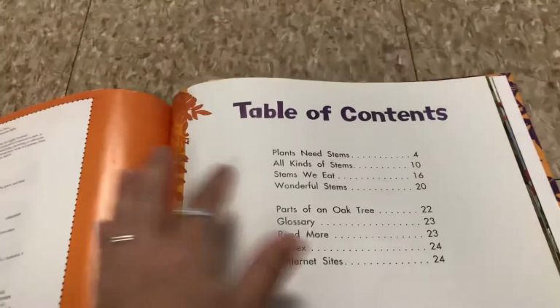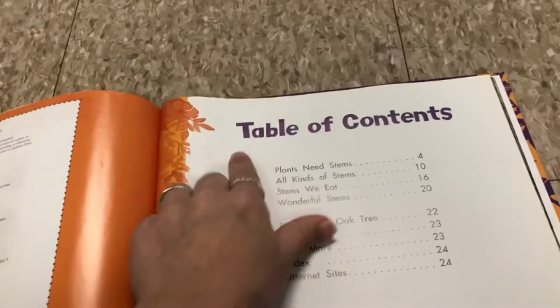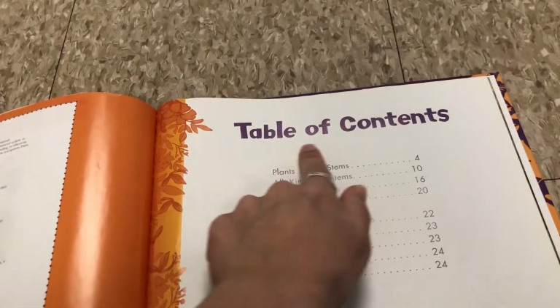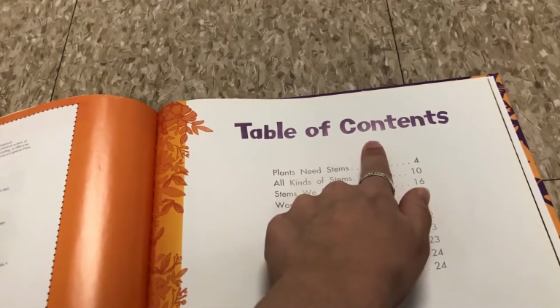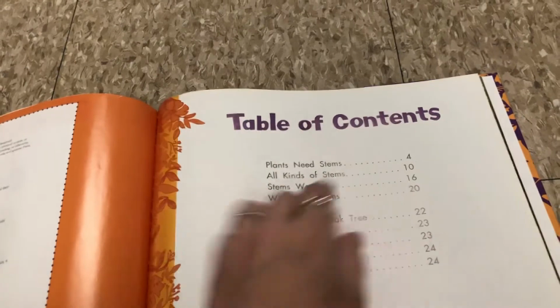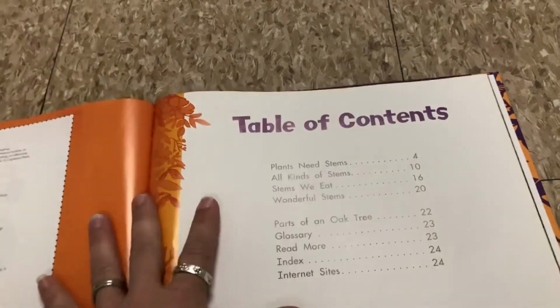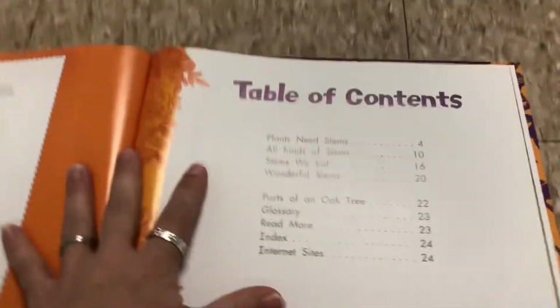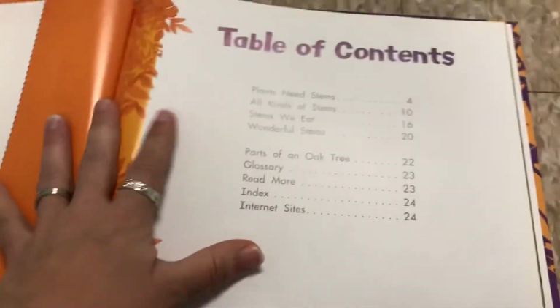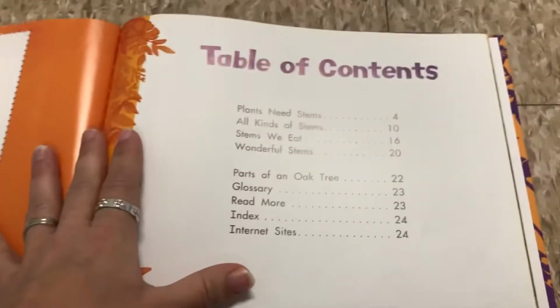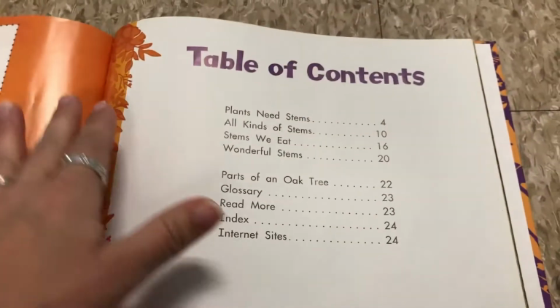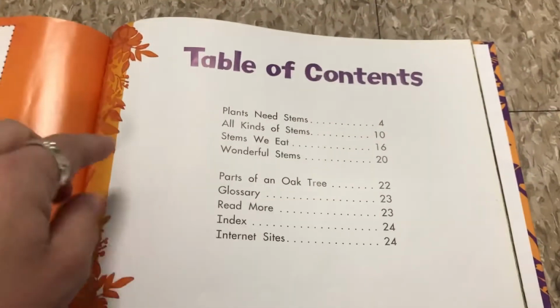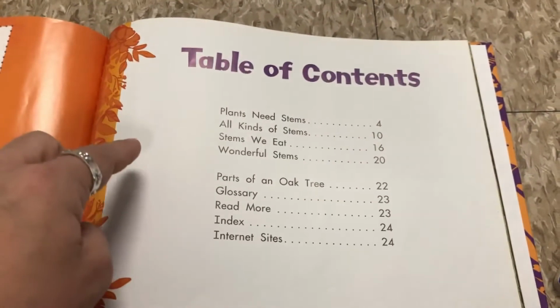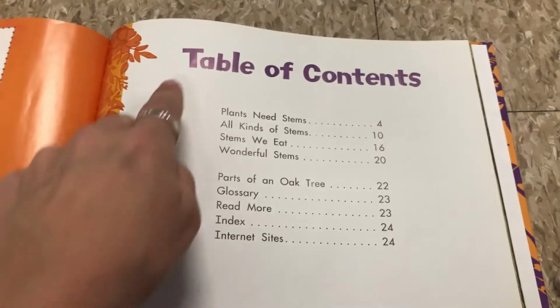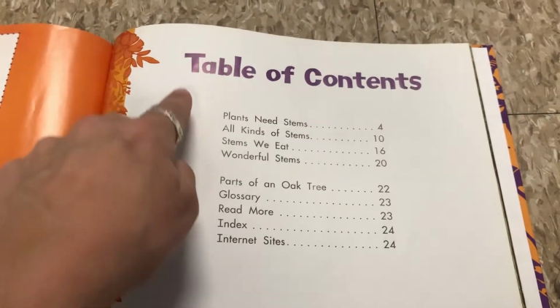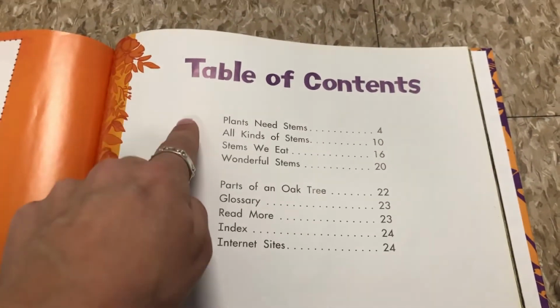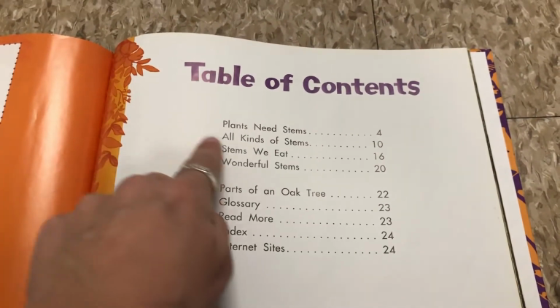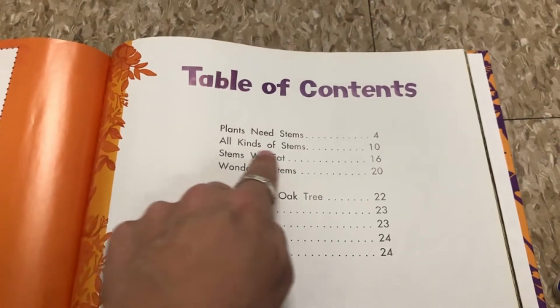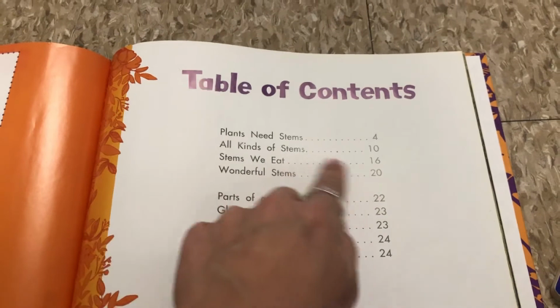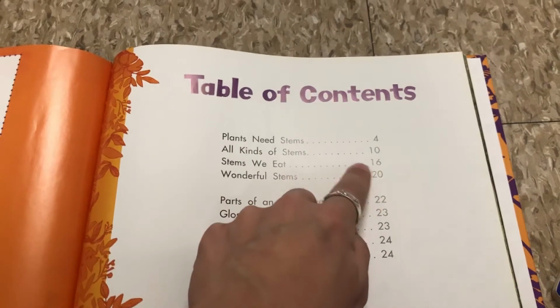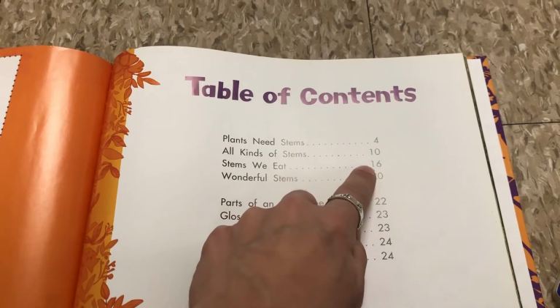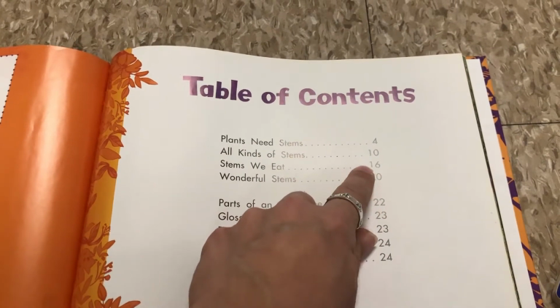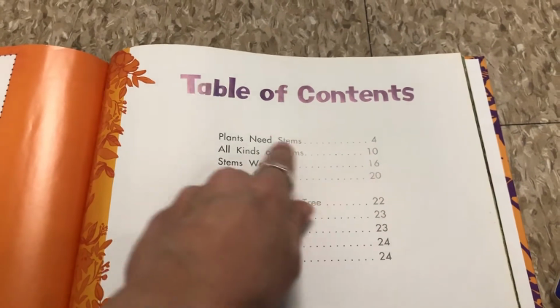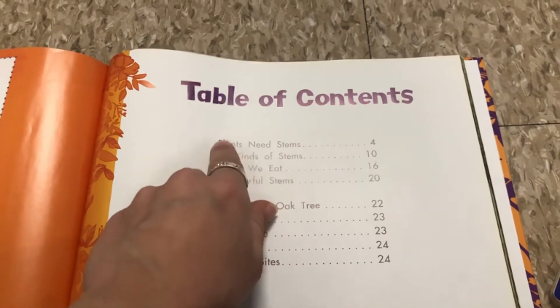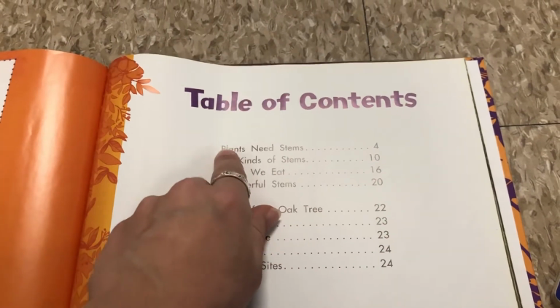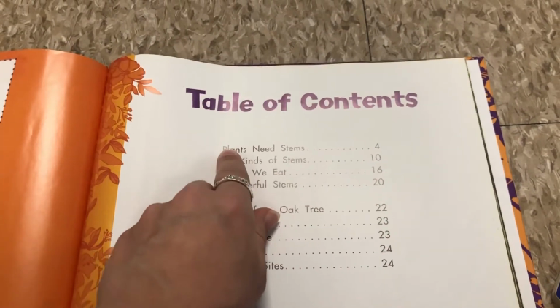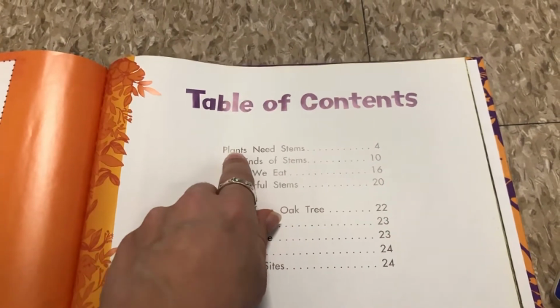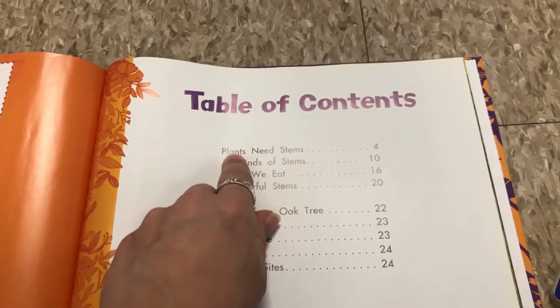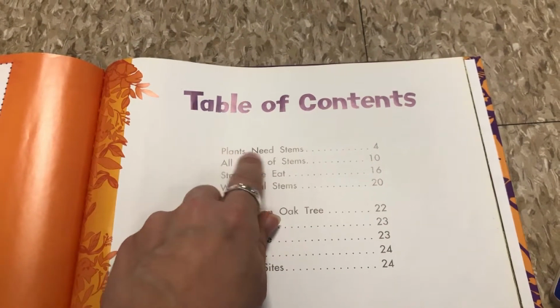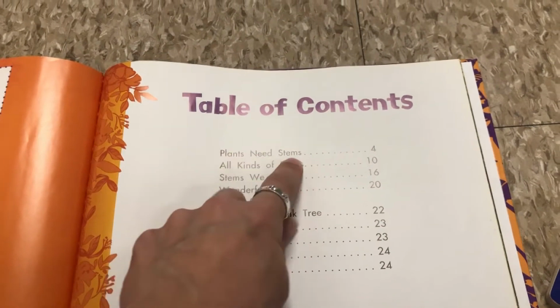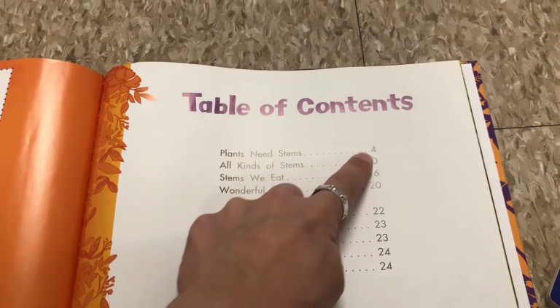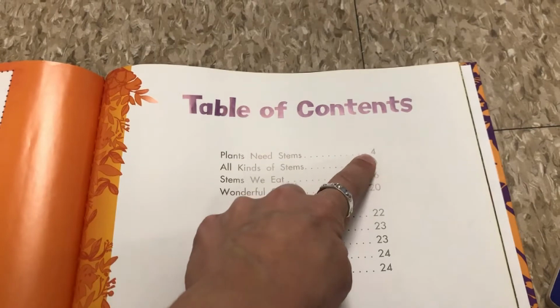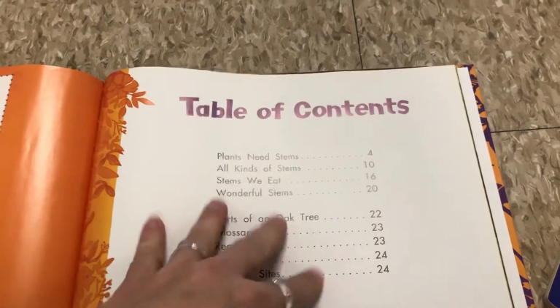This is the table of contents. The table of contents is the map of the book. If I wanted to read about stems that we can eat, I can go to page 16. But if I want to read why plants need stems, I go to page 4.